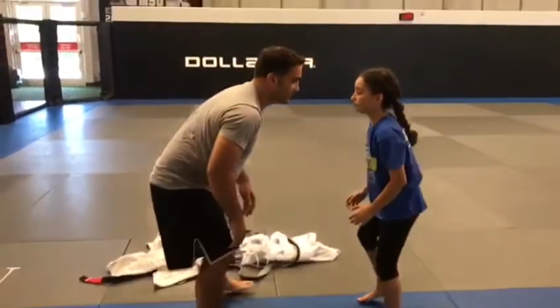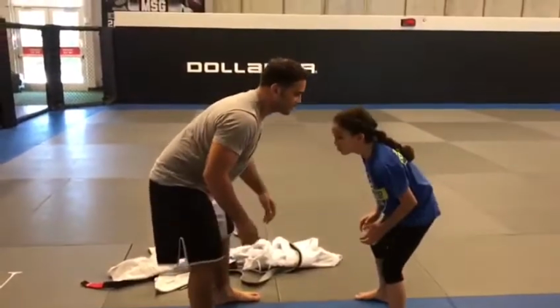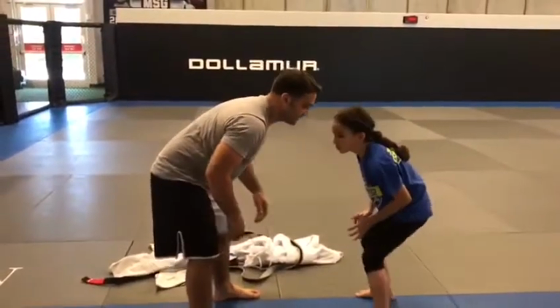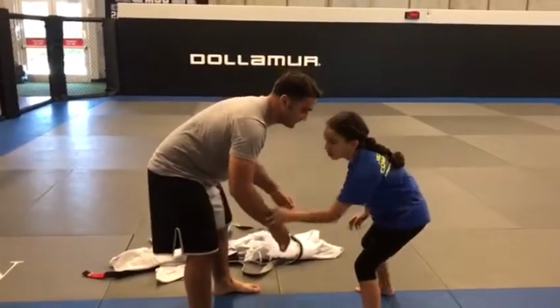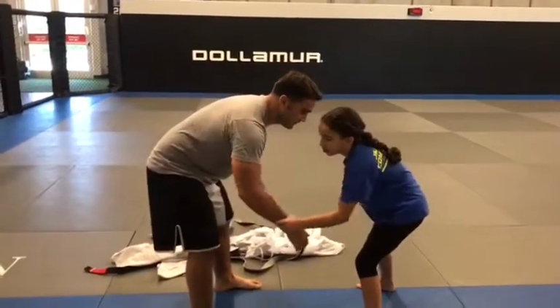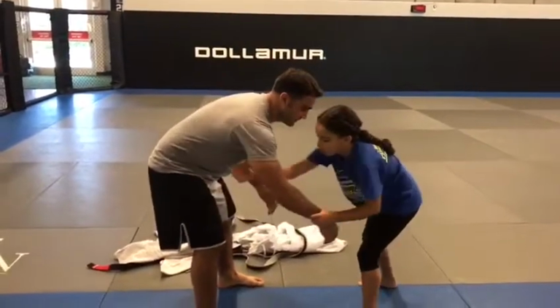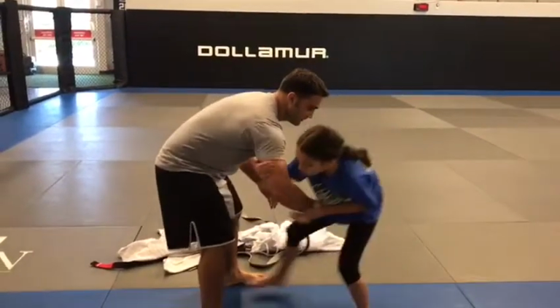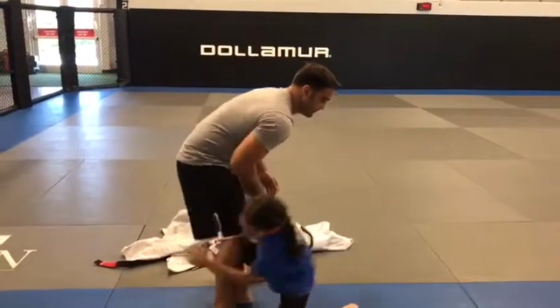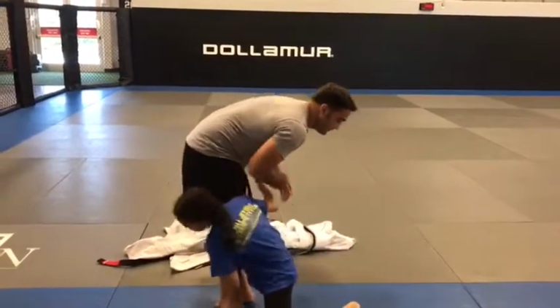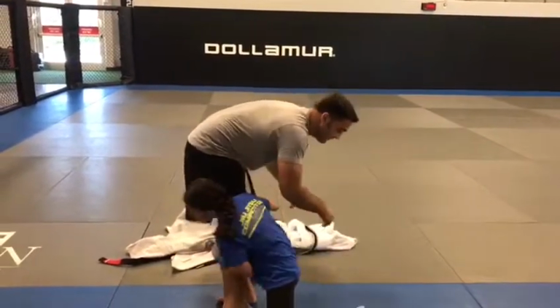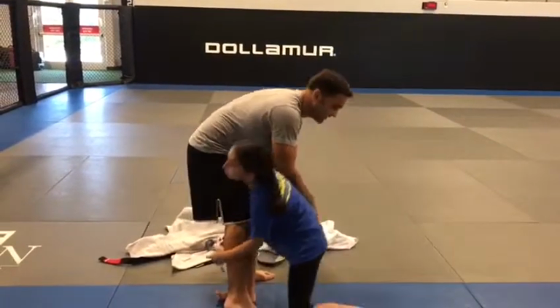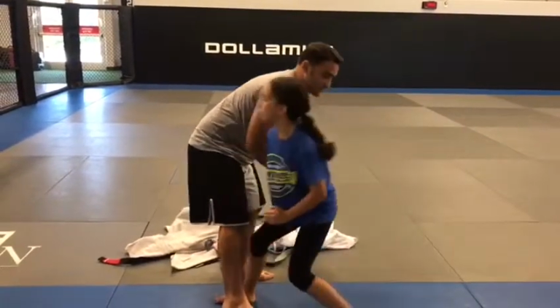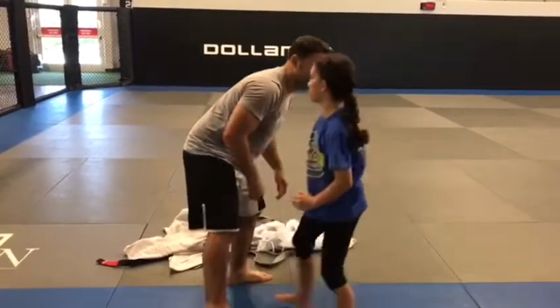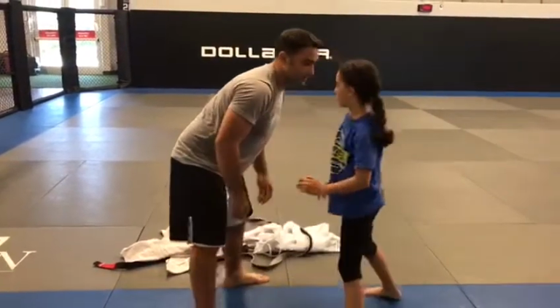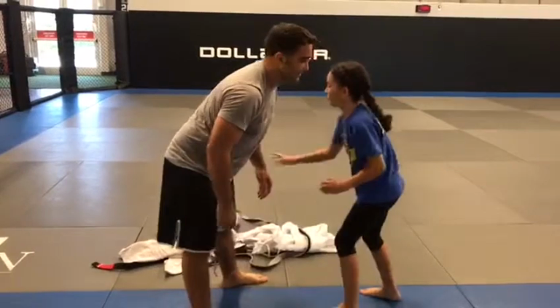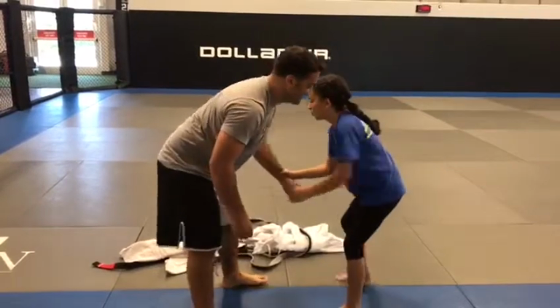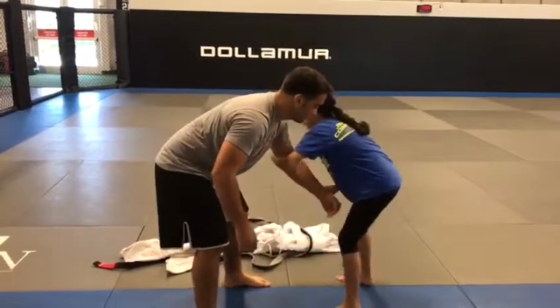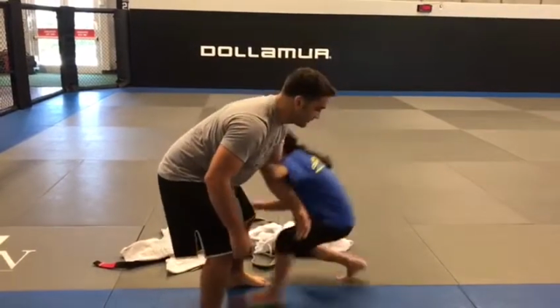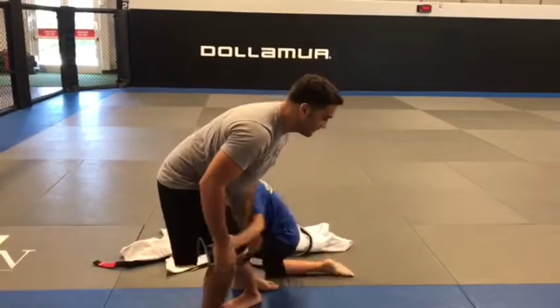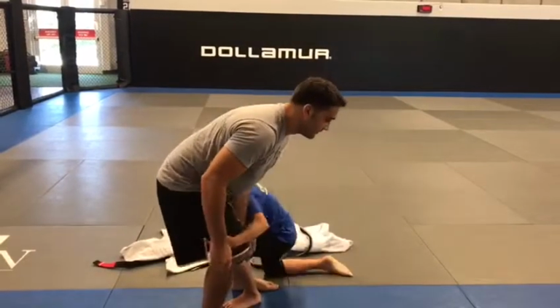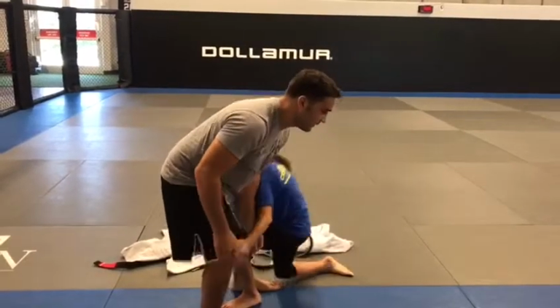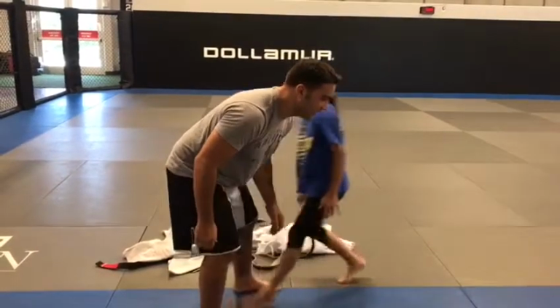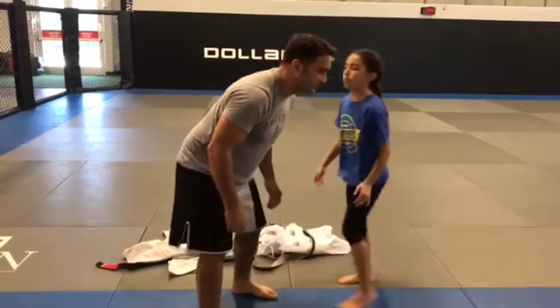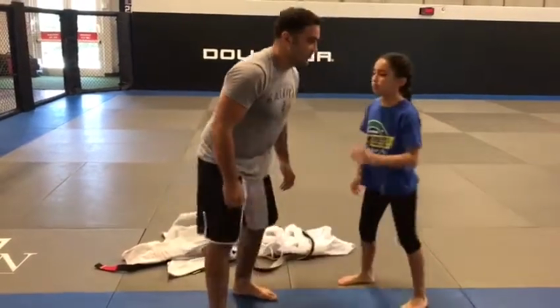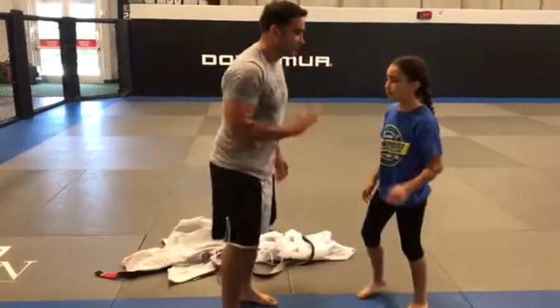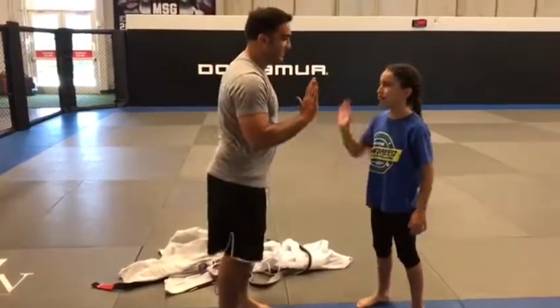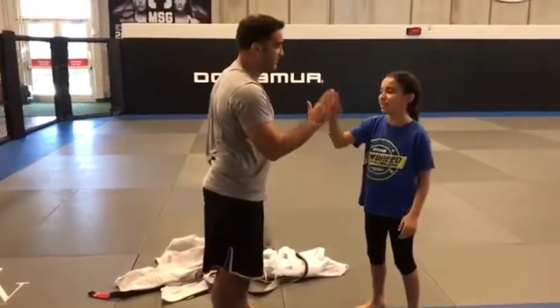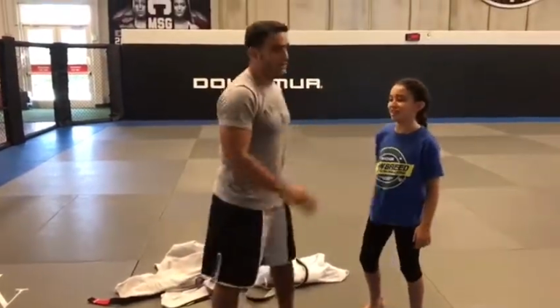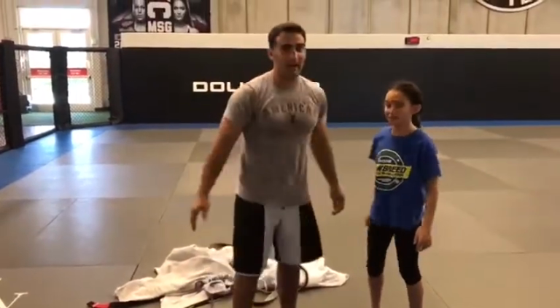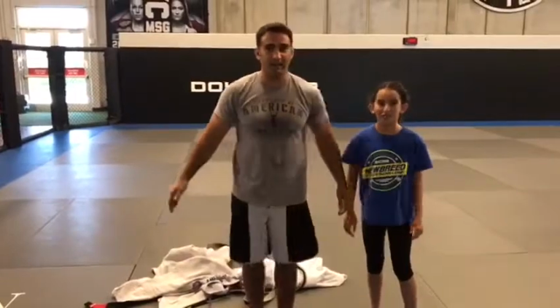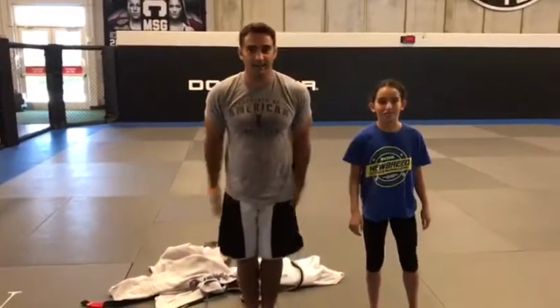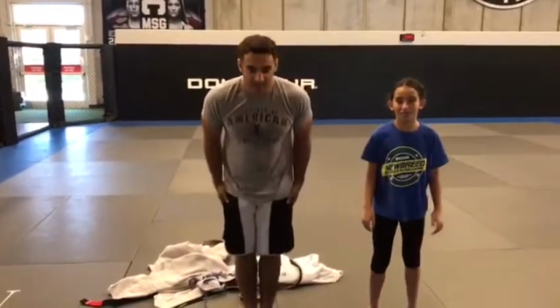Want to give that a shot? Very nice. Good job. That's all we got today. Thank you.